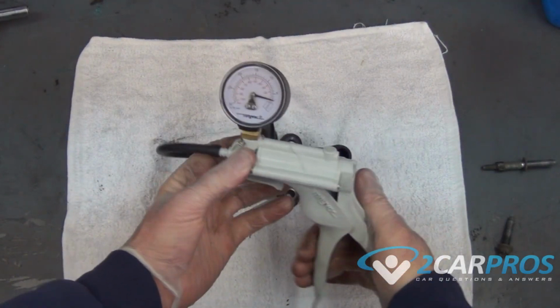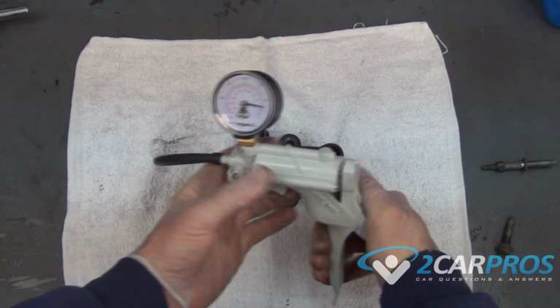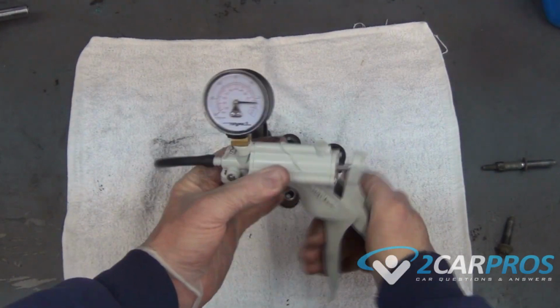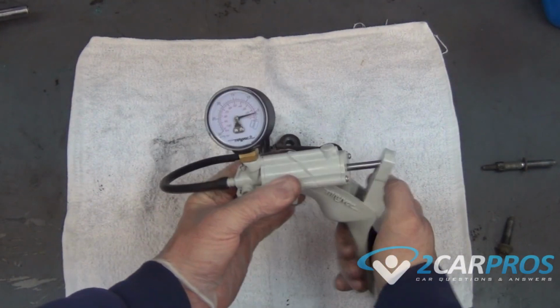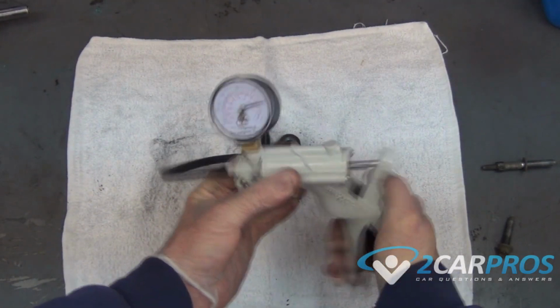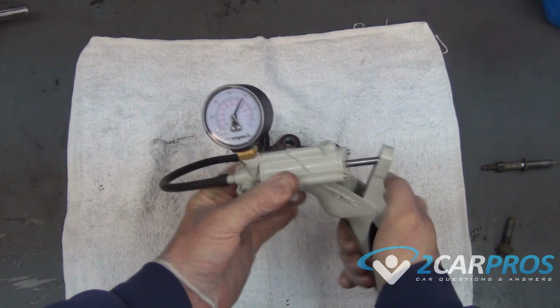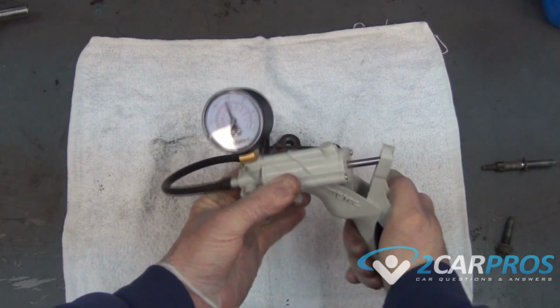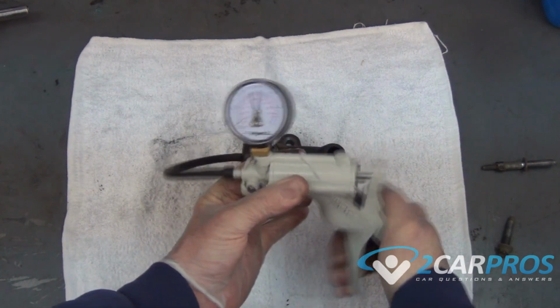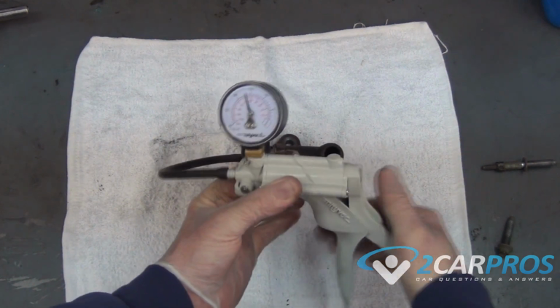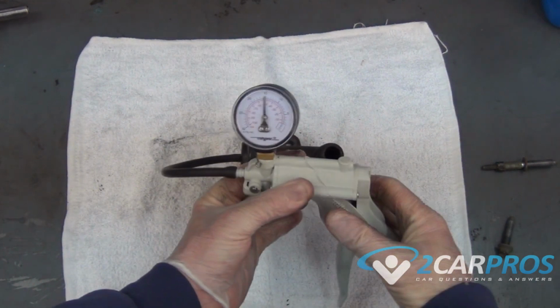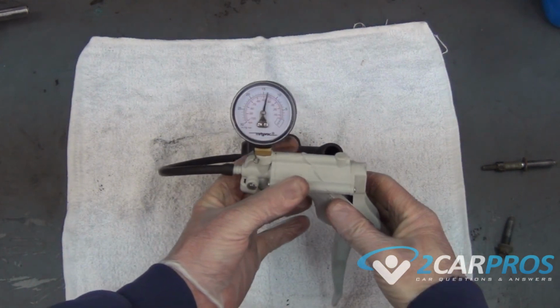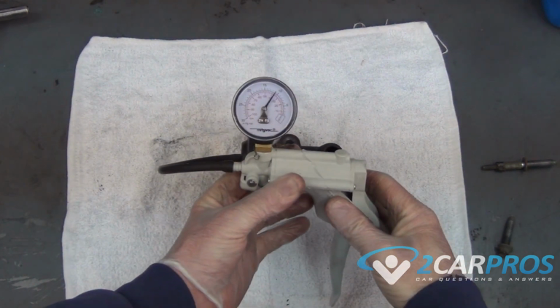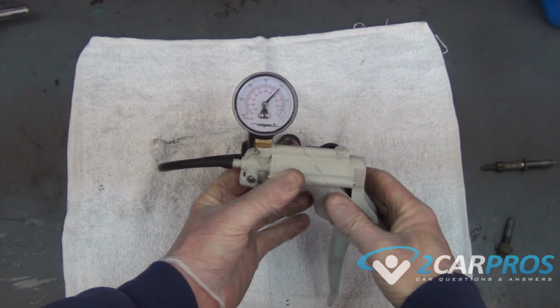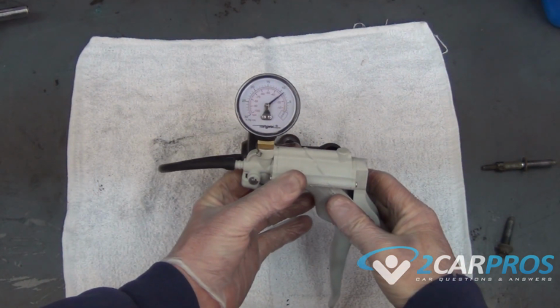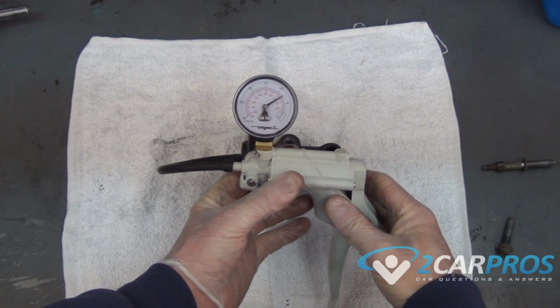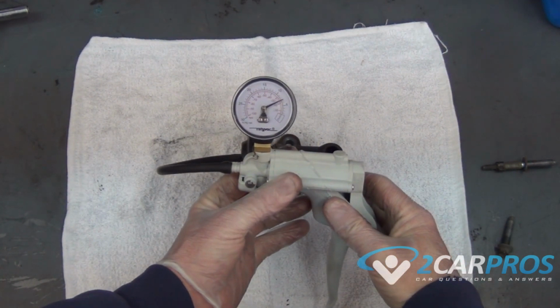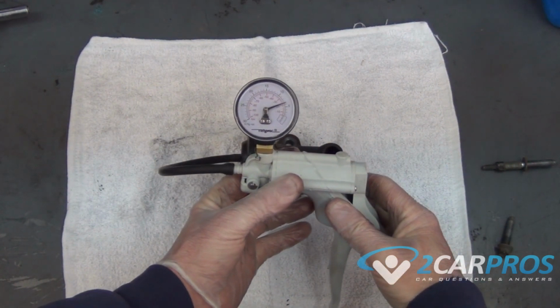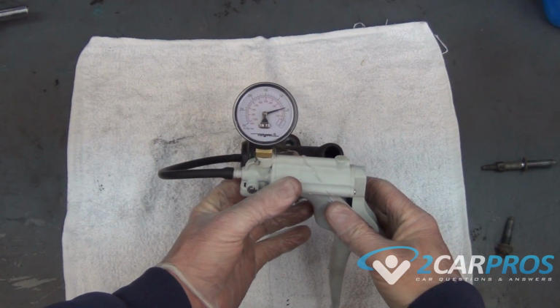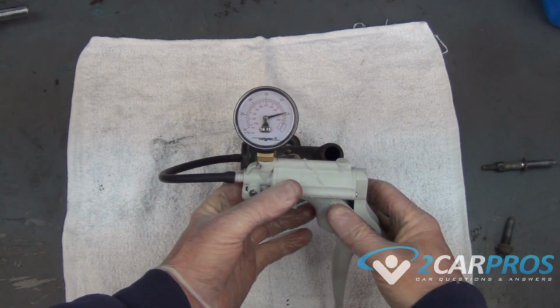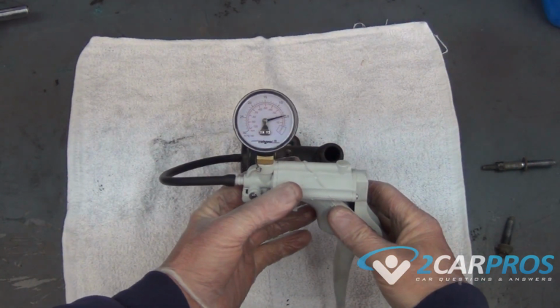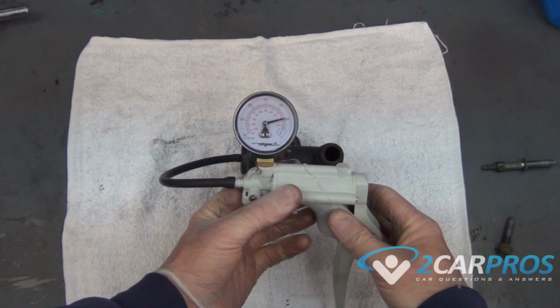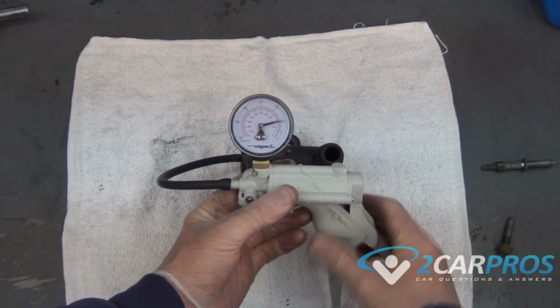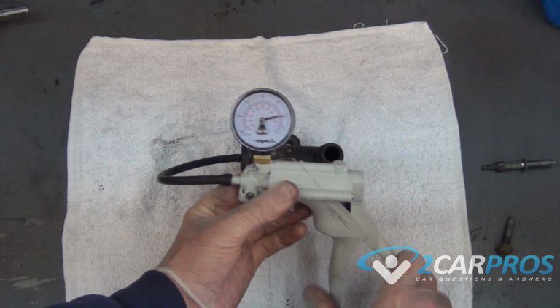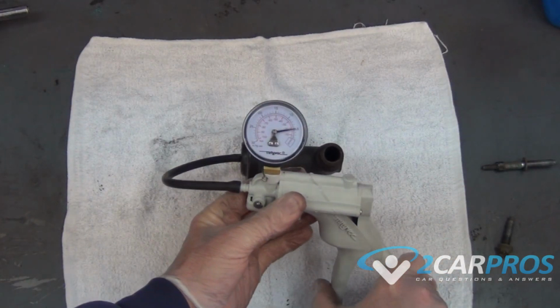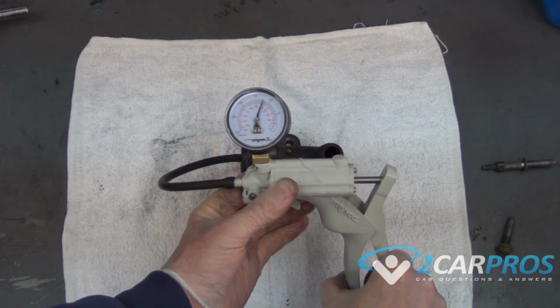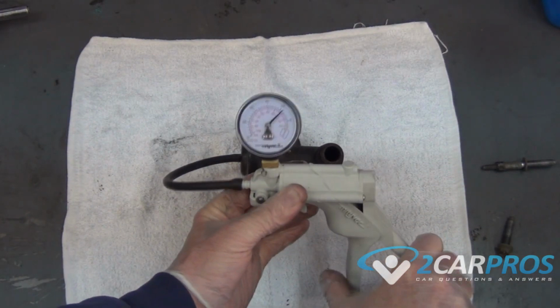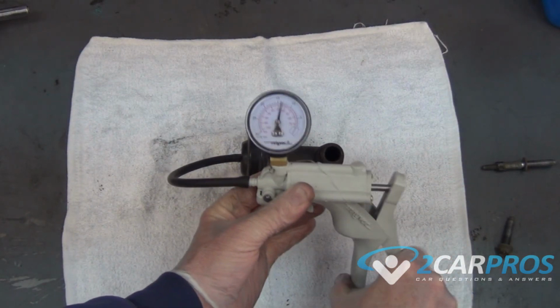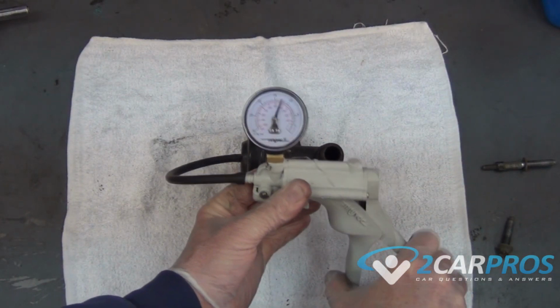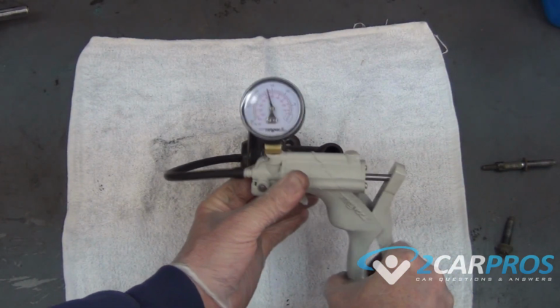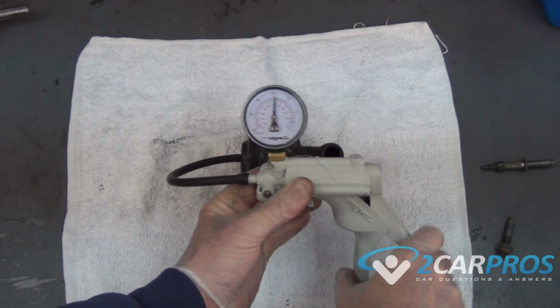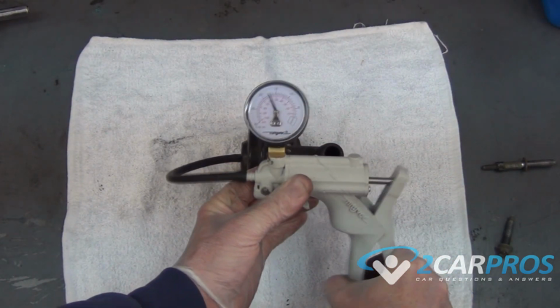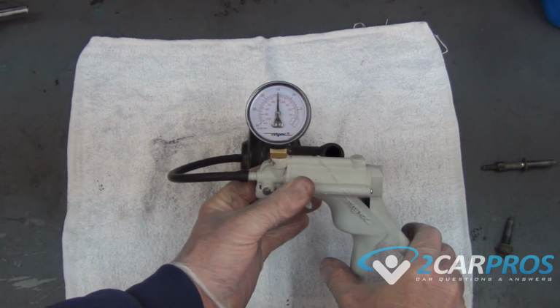If the EGR valve can hold vacuum, that means the valve is working correctly. On our example here it holds for a little bit but then drops off, so this is the sign of a bad EGR valve.